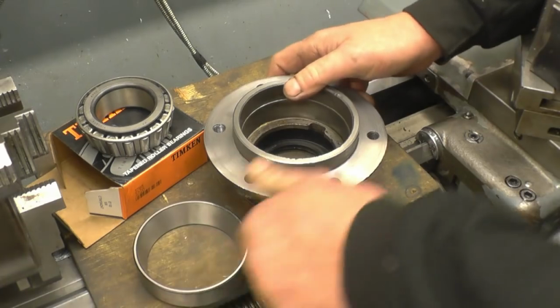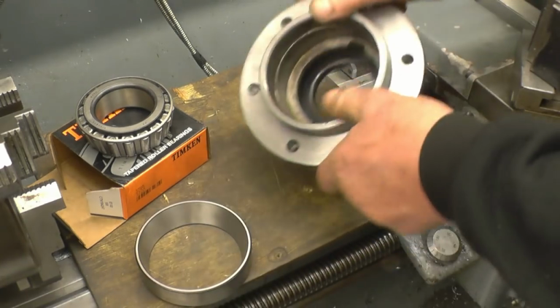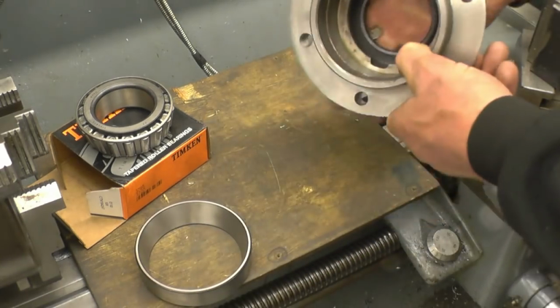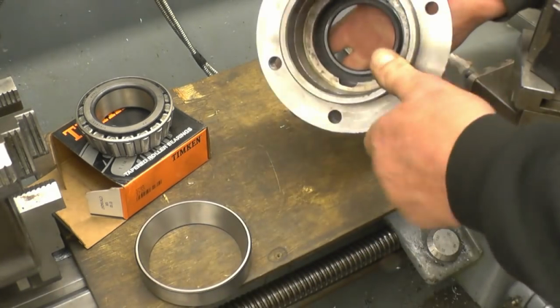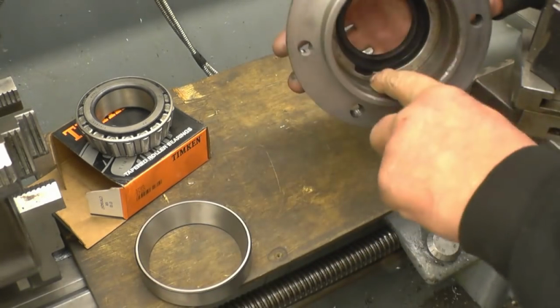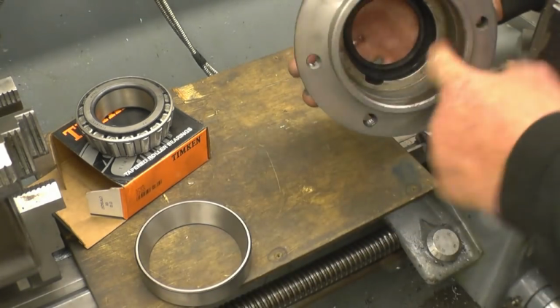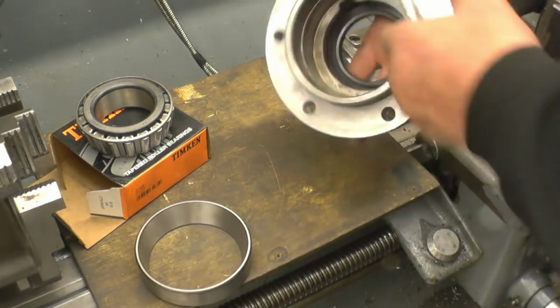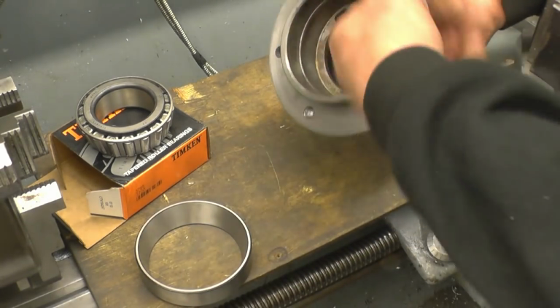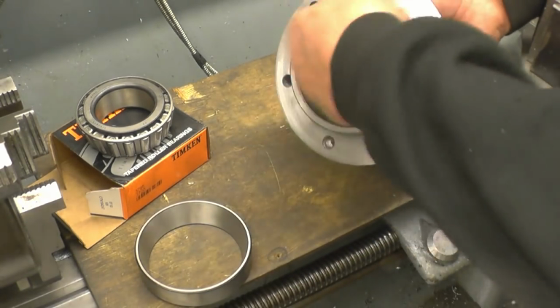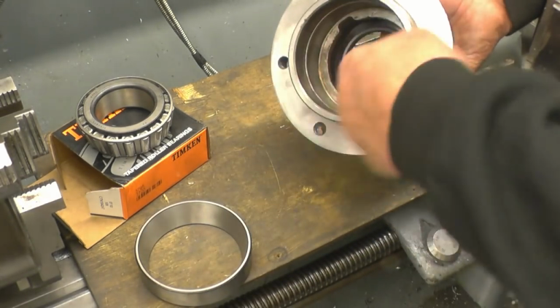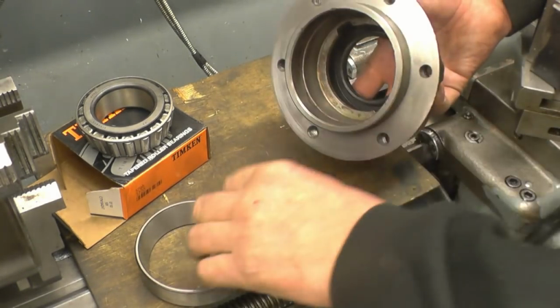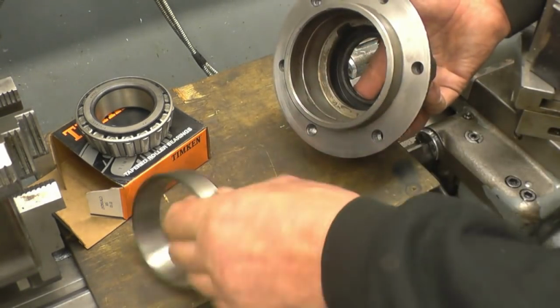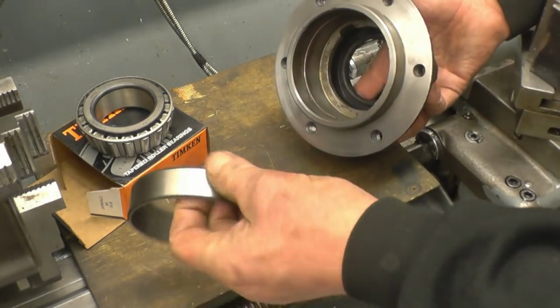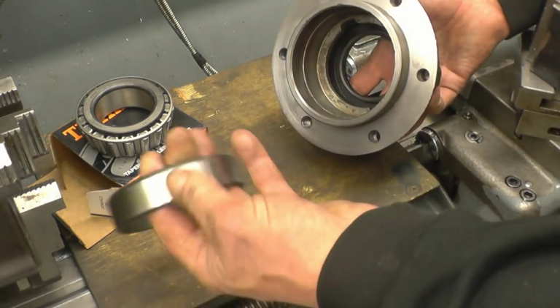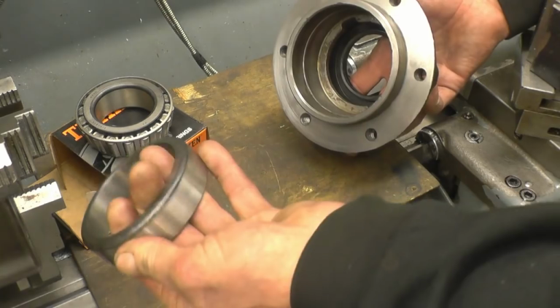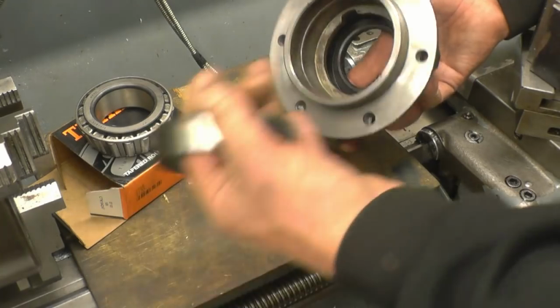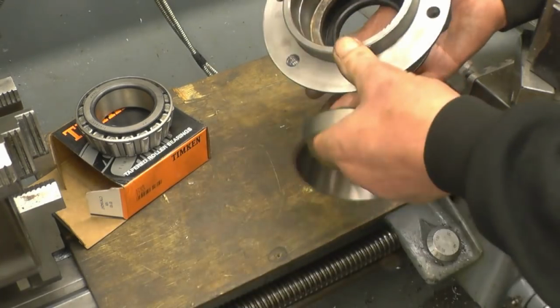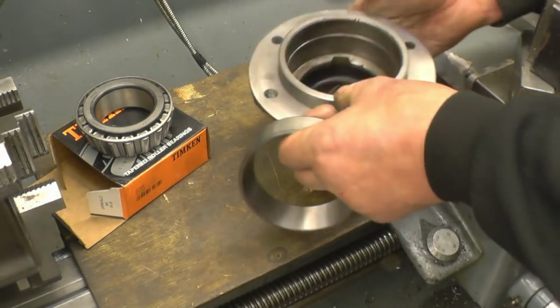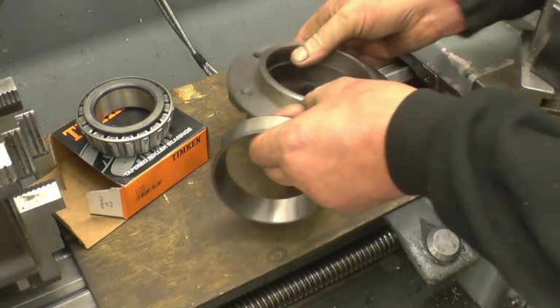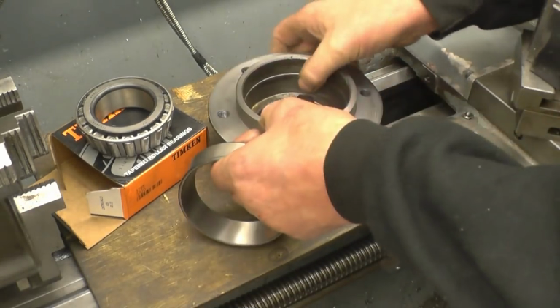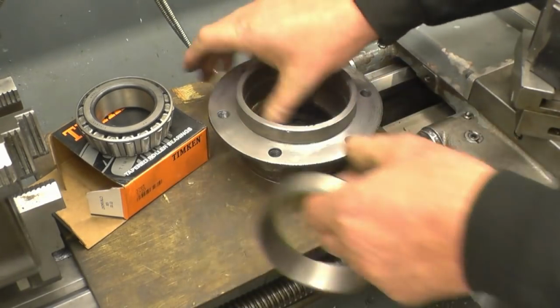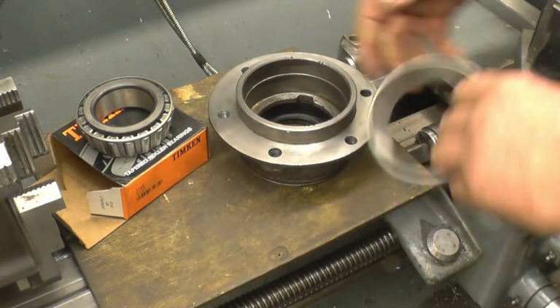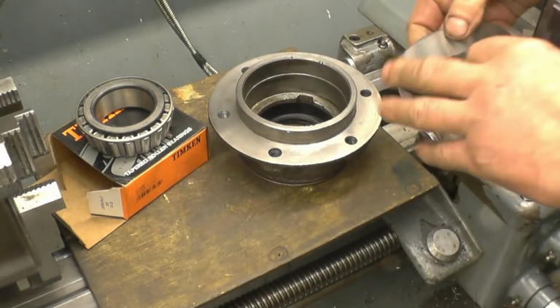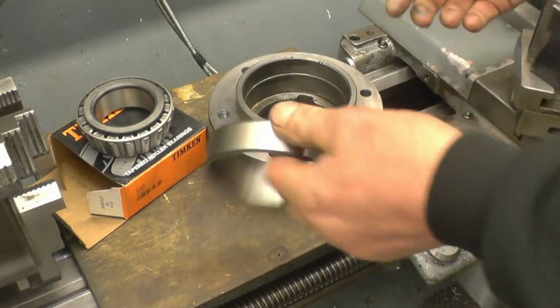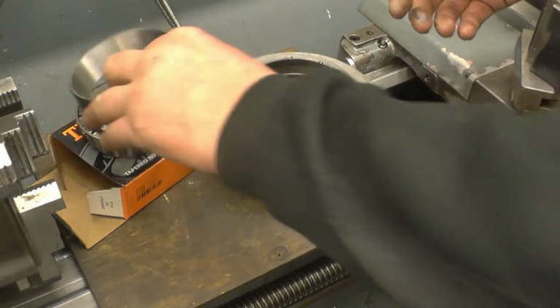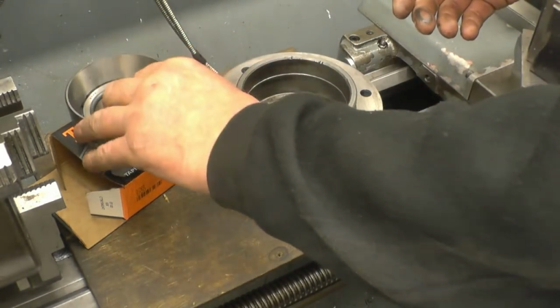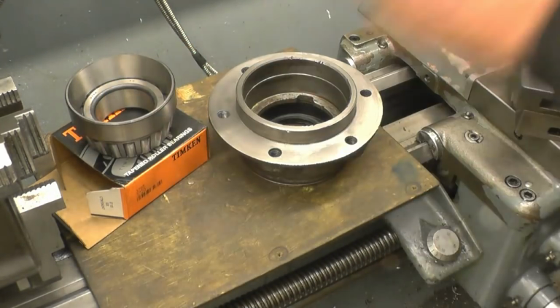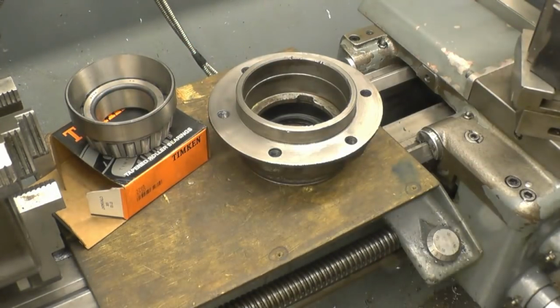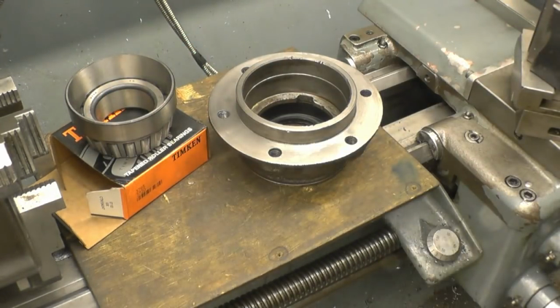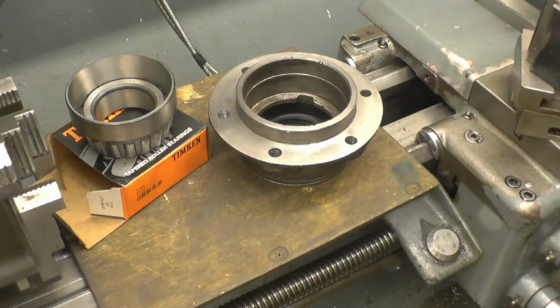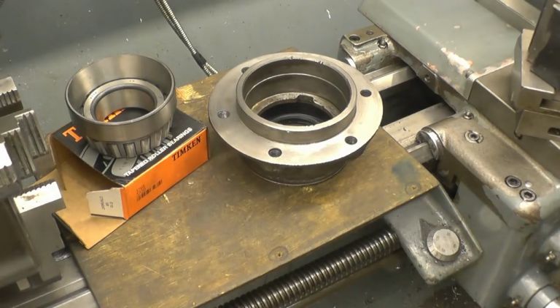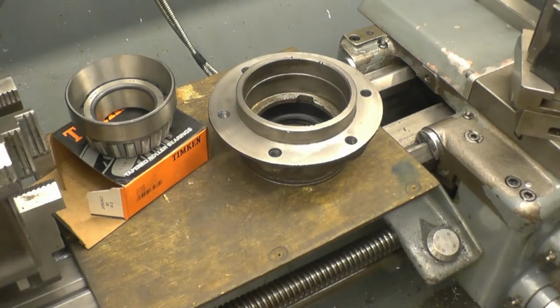The original bearing was quite tight and there's no wear on there. This is all you can get, so I'll wash it out with some brake cleaner — as you know they're wearing the track again — and go from there.